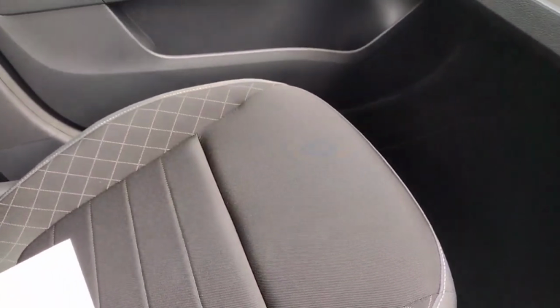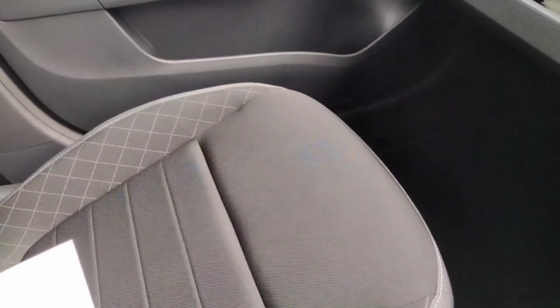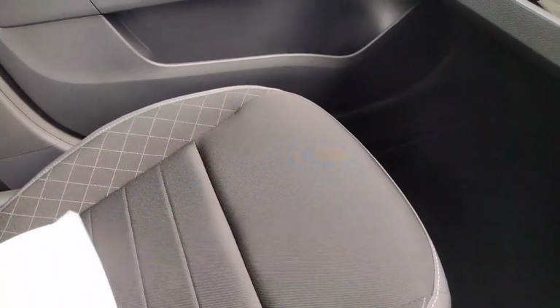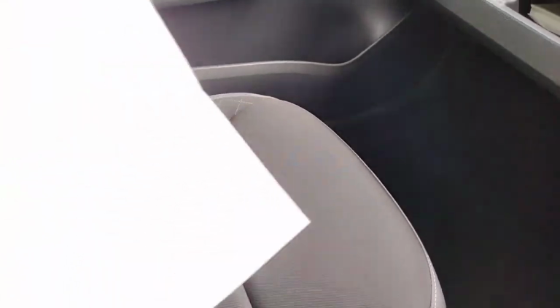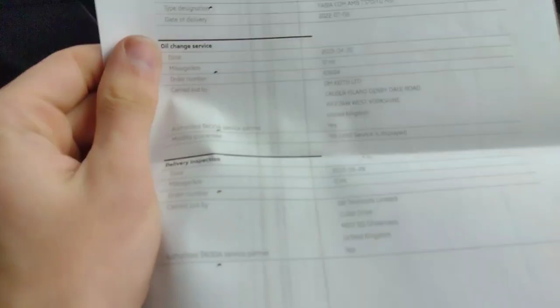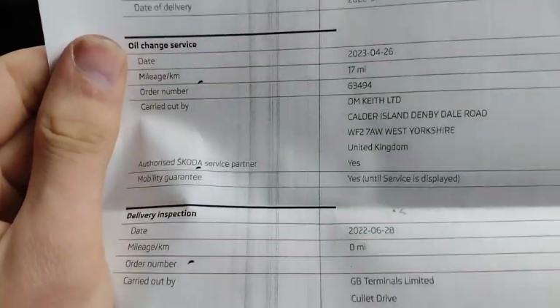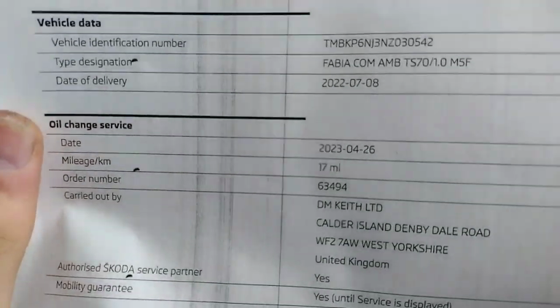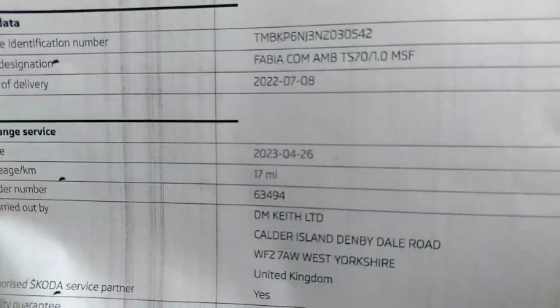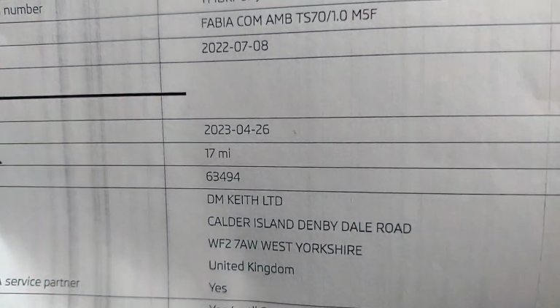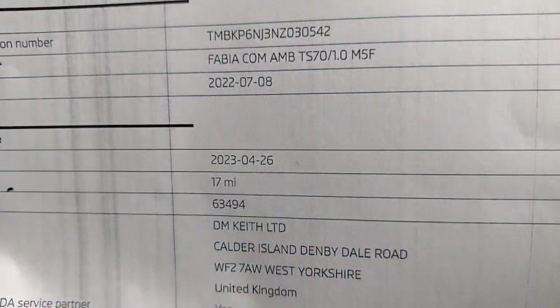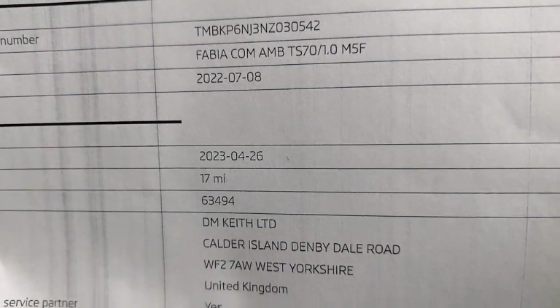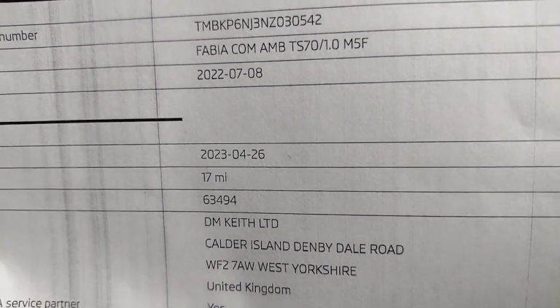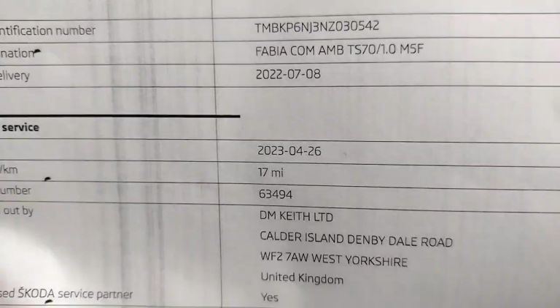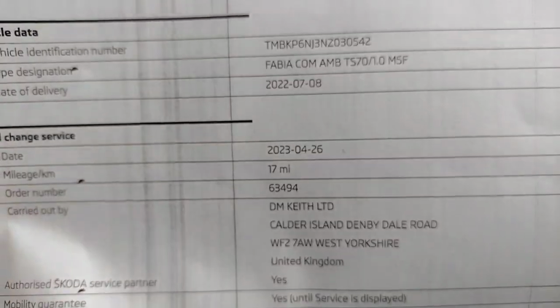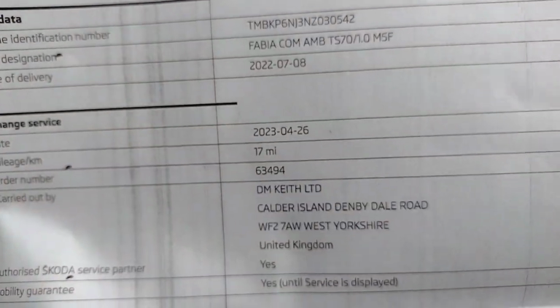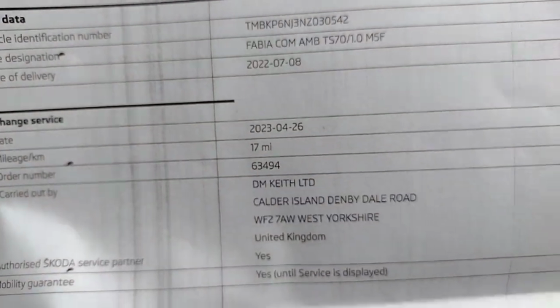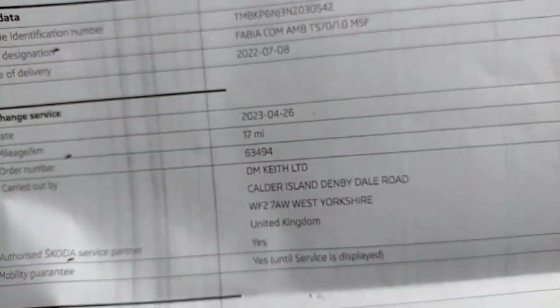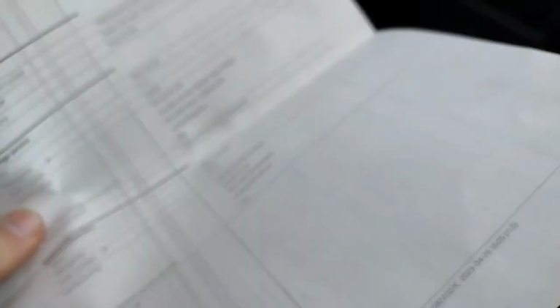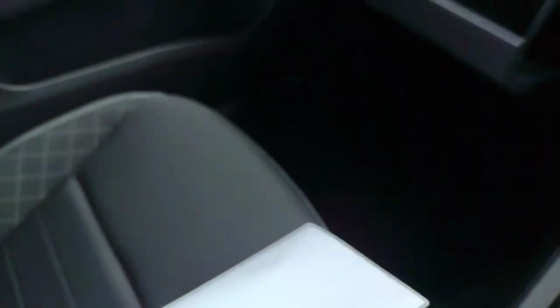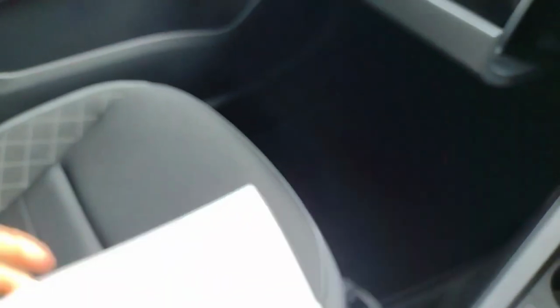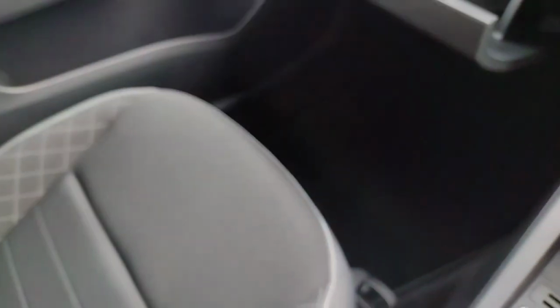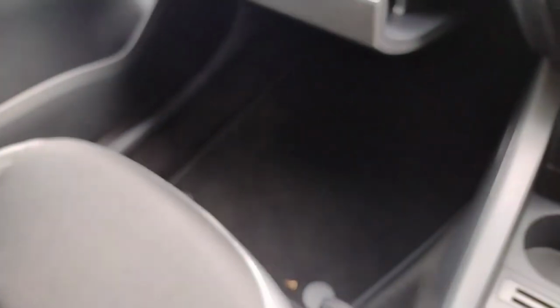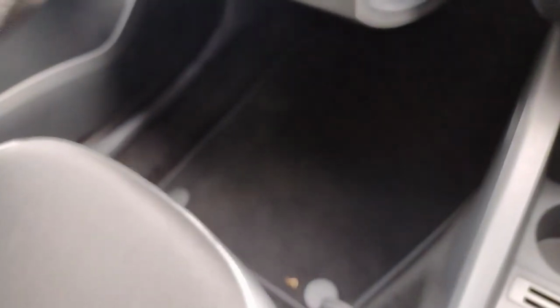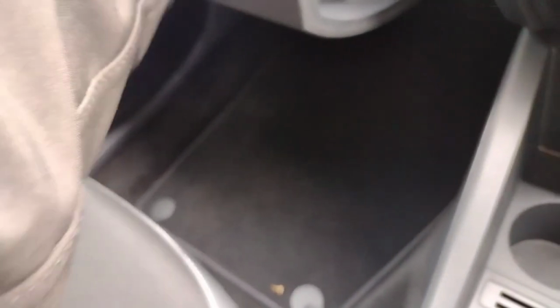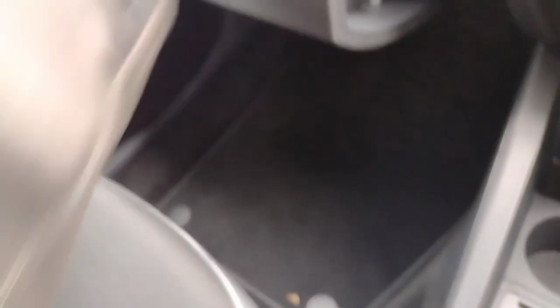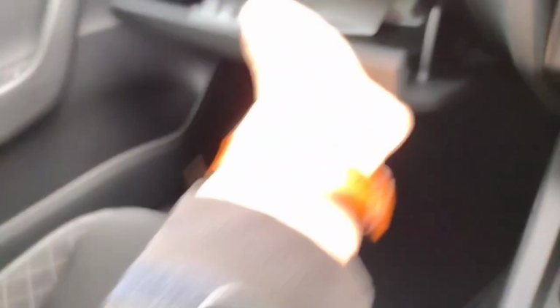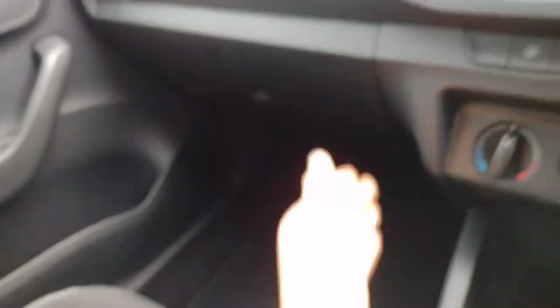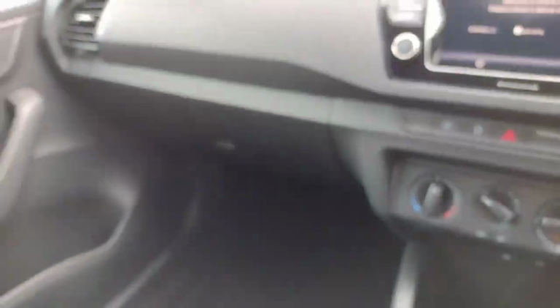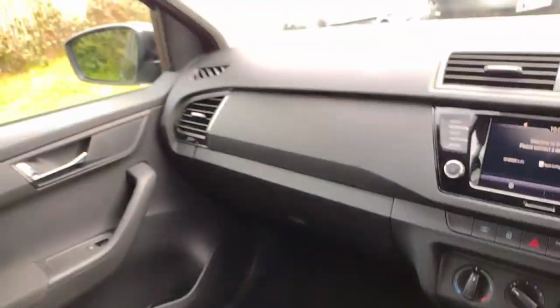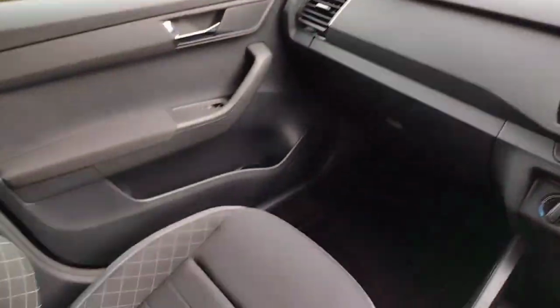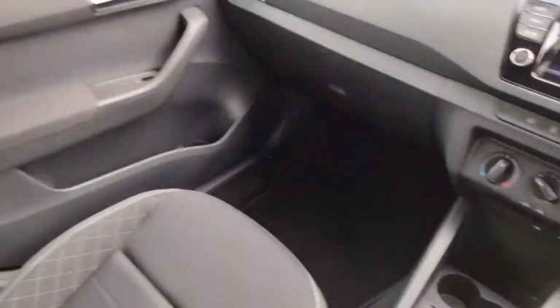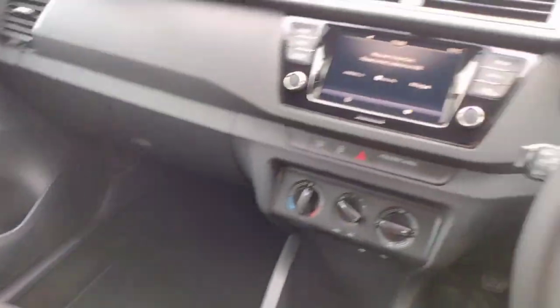In here you've got the owner's manual and, as mentioned, the full service history record. There you are — as of the 26th of April 2023 it's done 17 miles. And that's the full service history there.